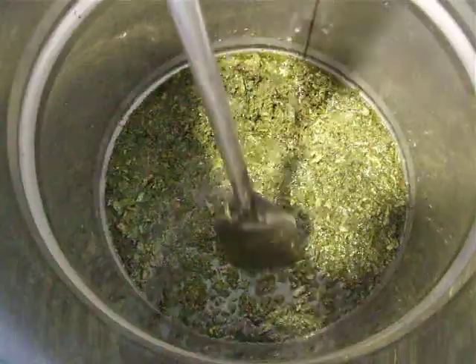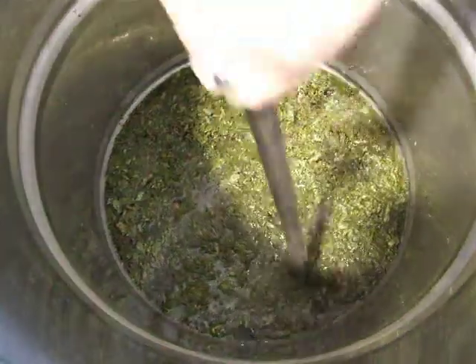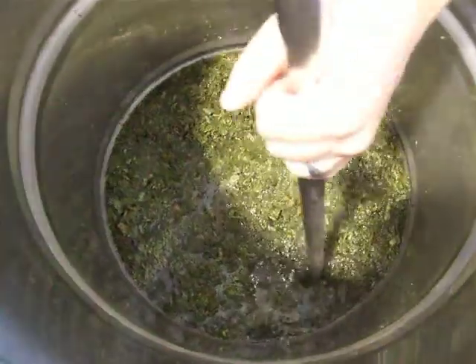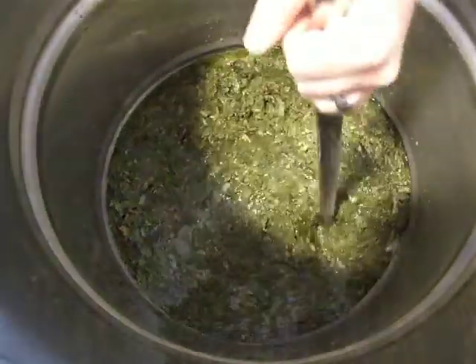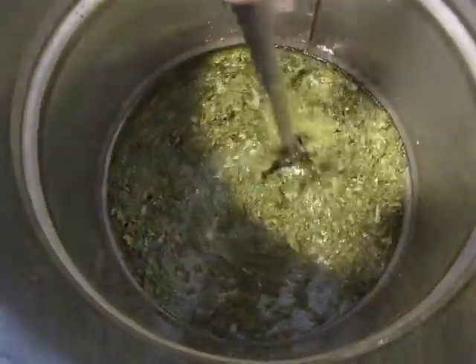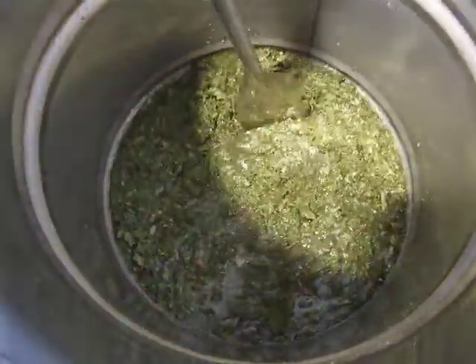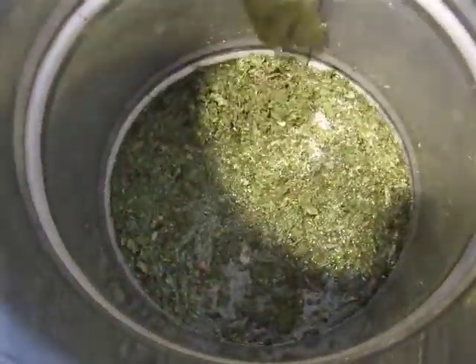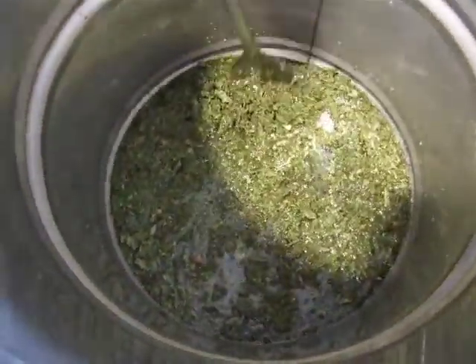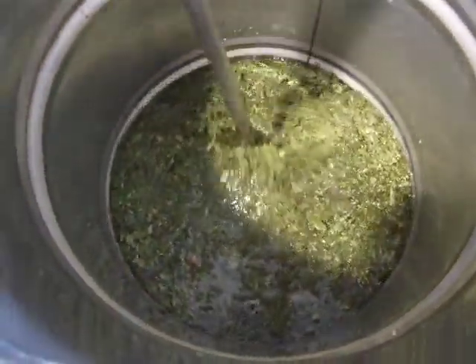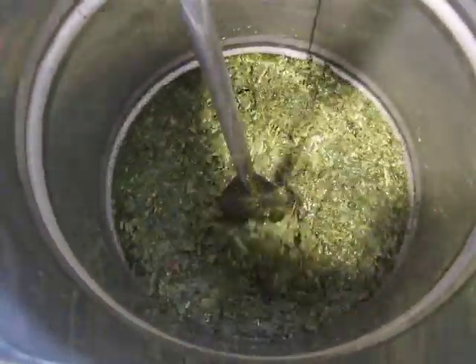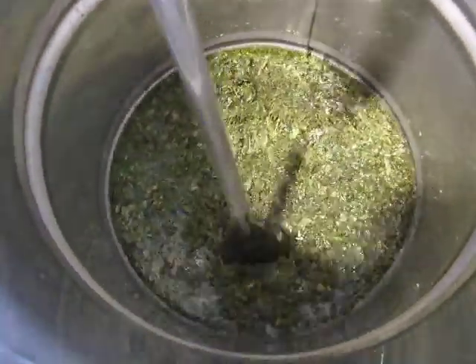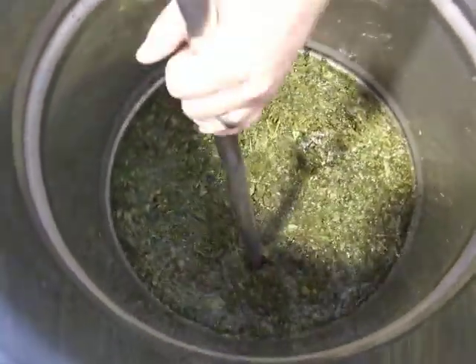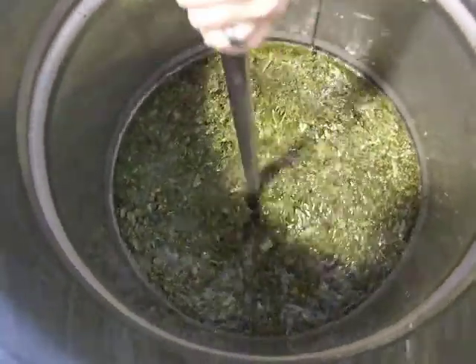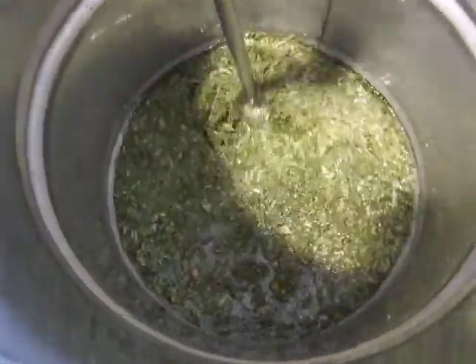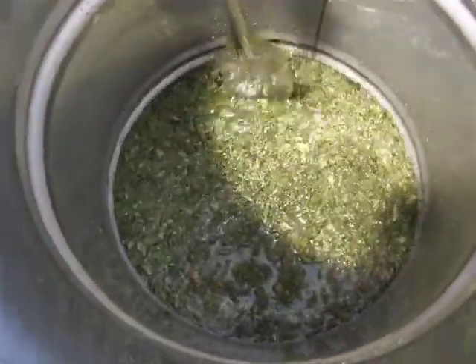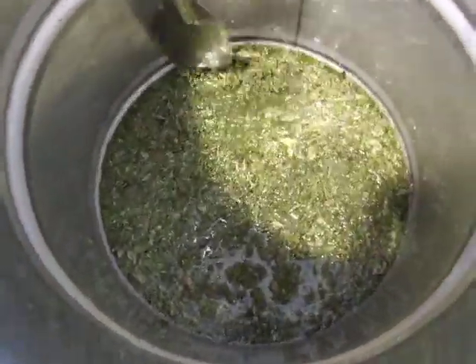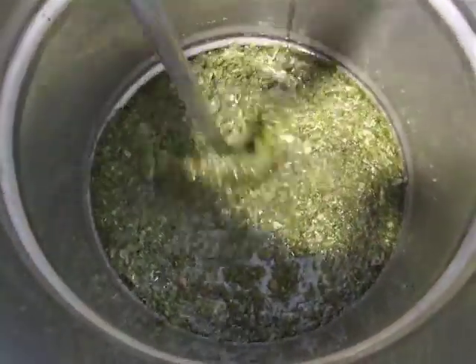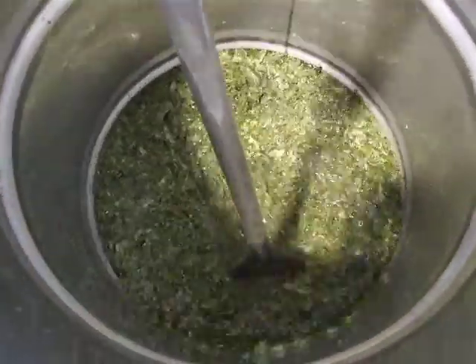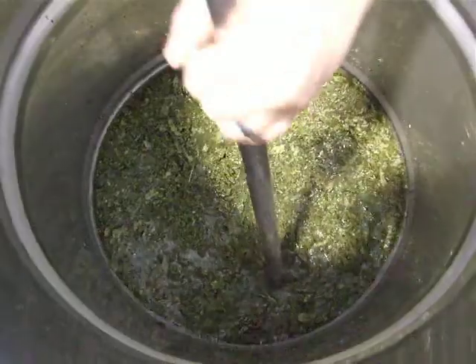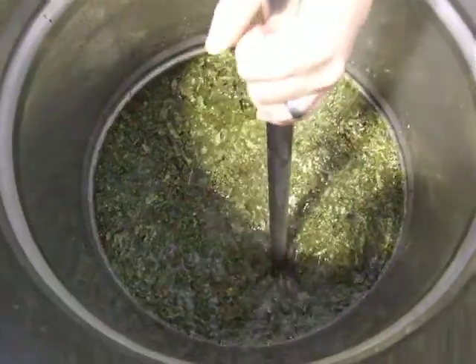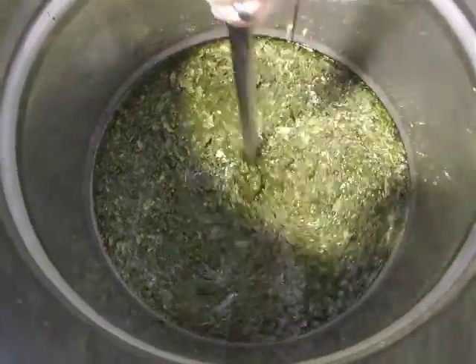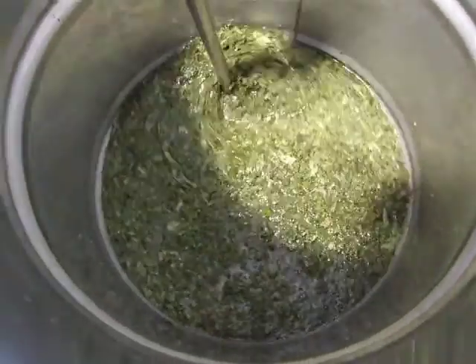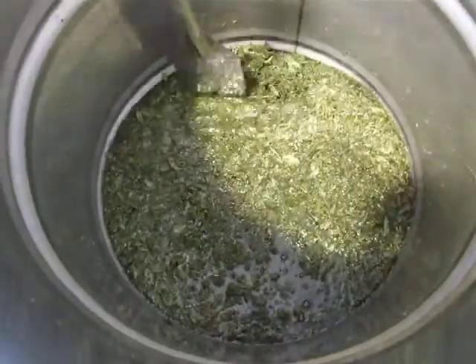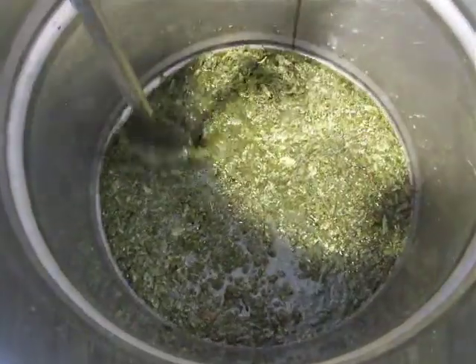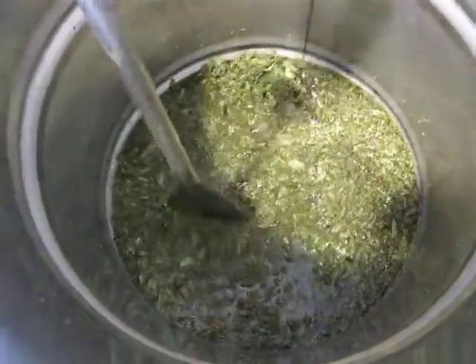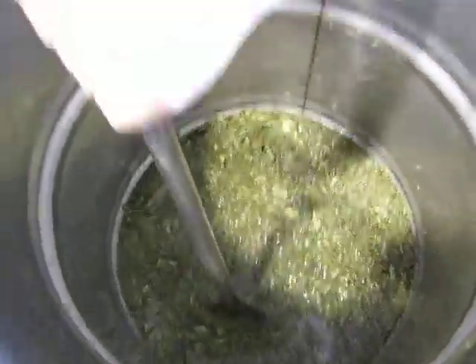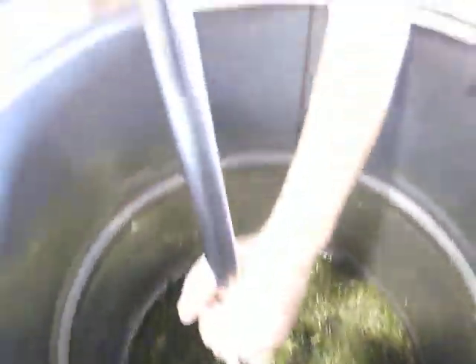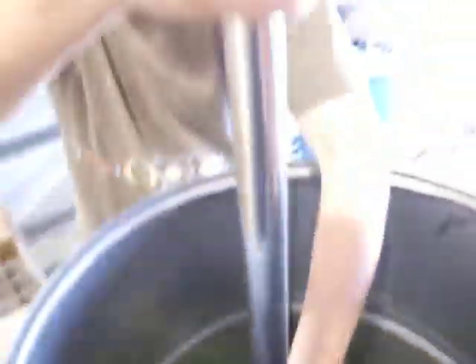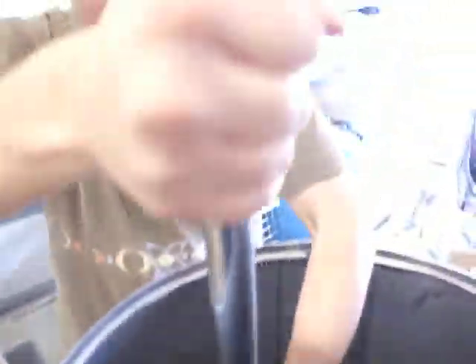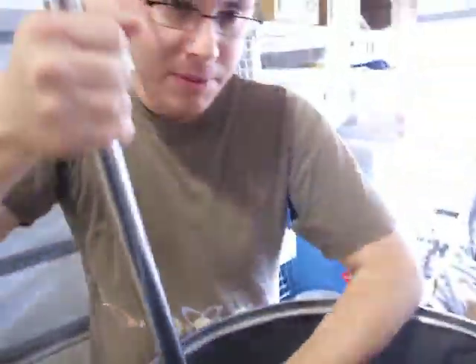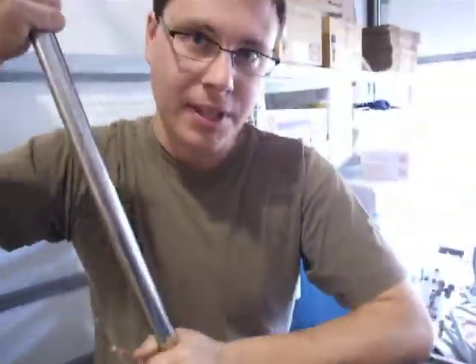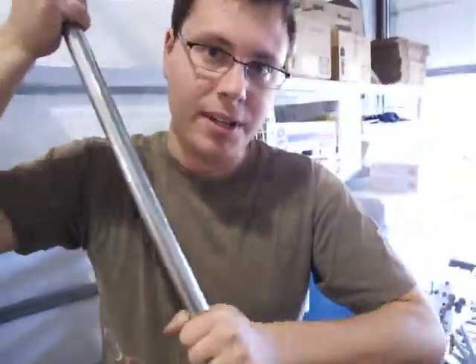I'm coloring the absinthe with lemon balm, hyssop, petite wormwood, and some other things. And this will give us a nice color.